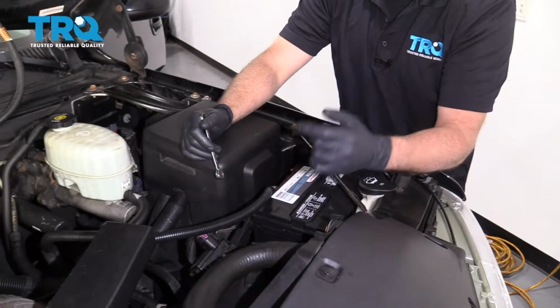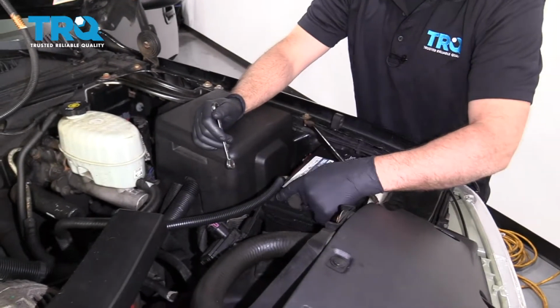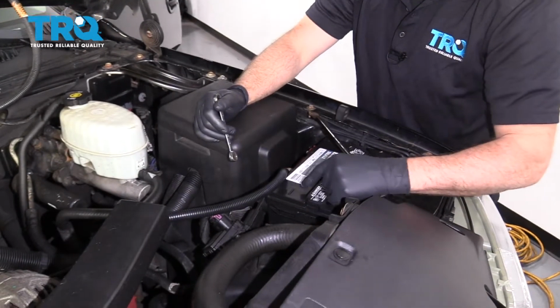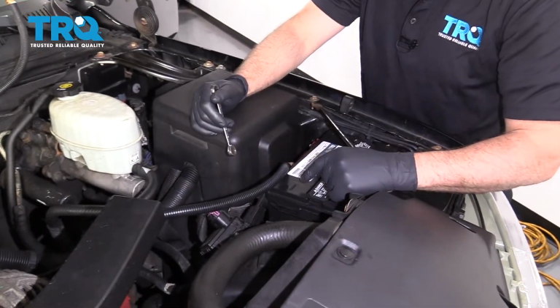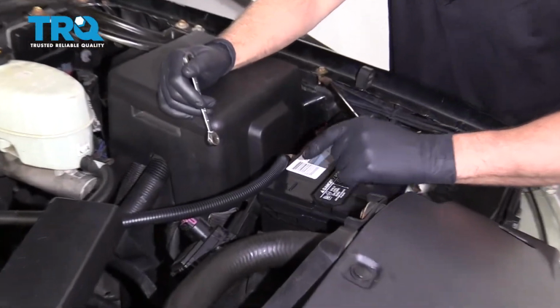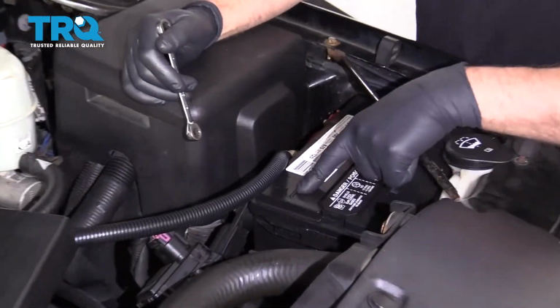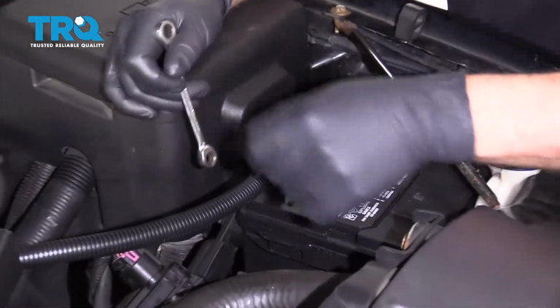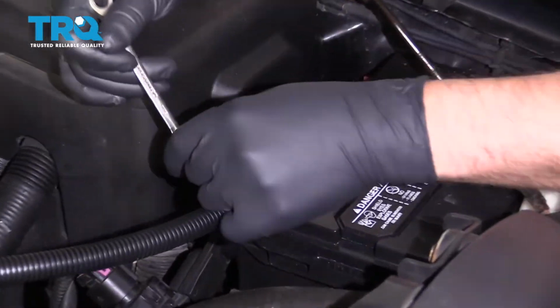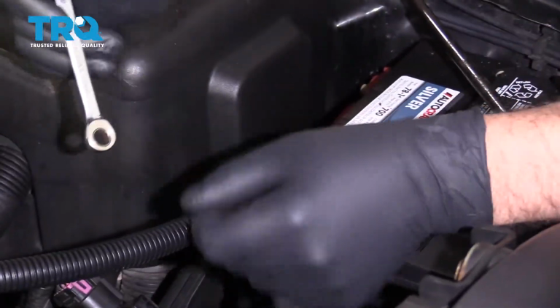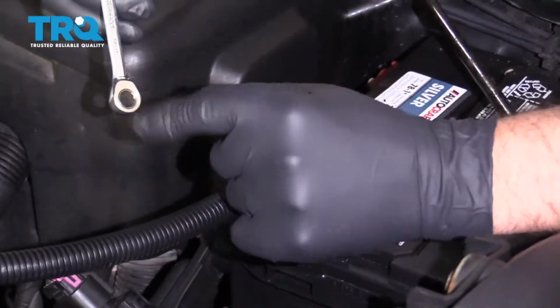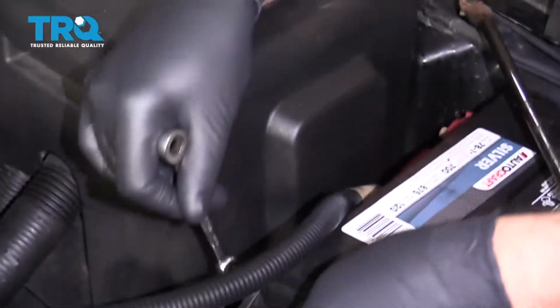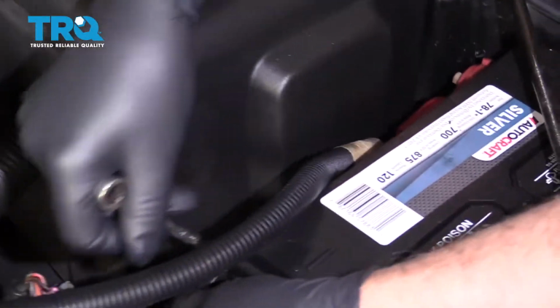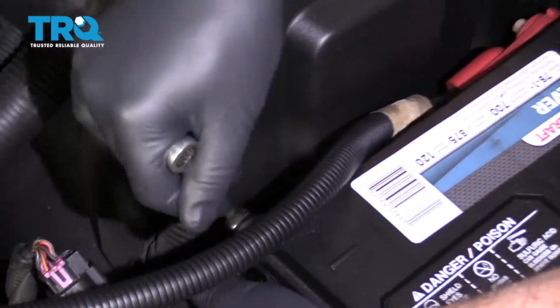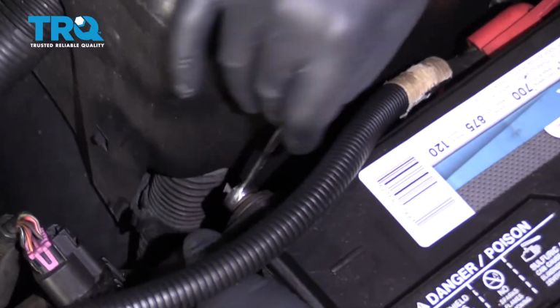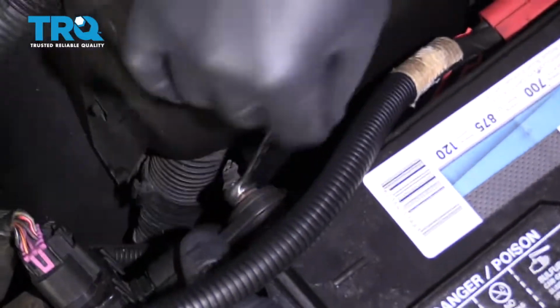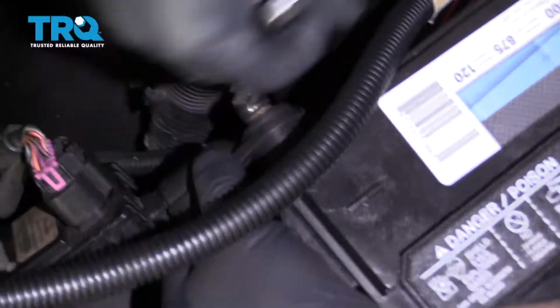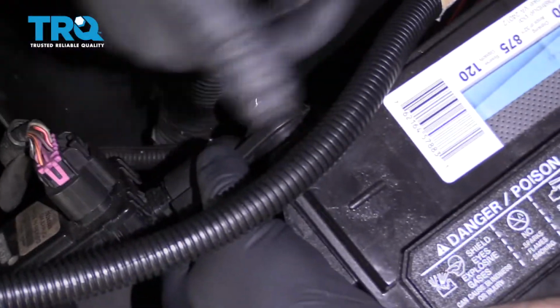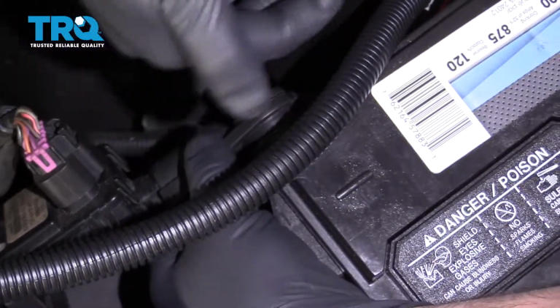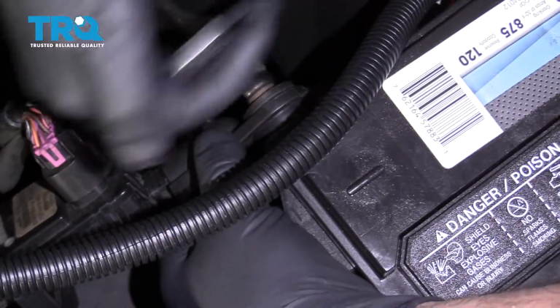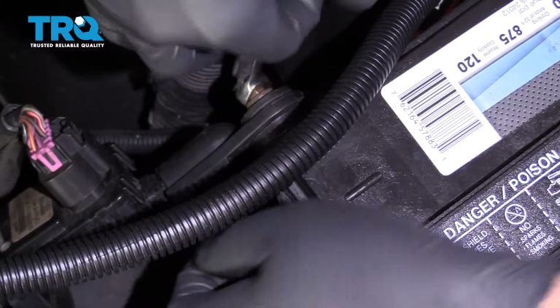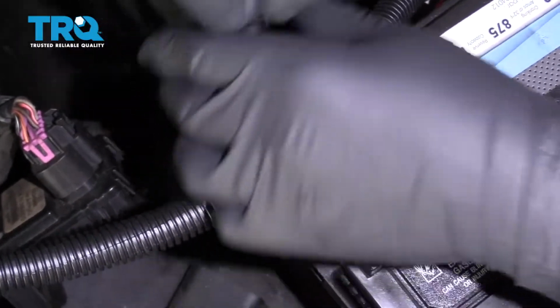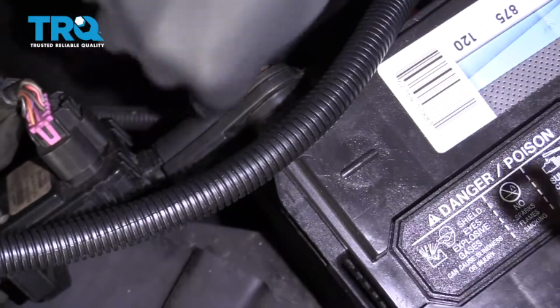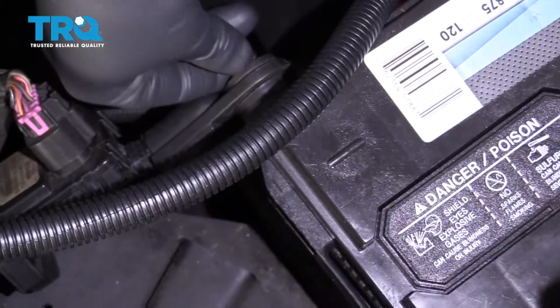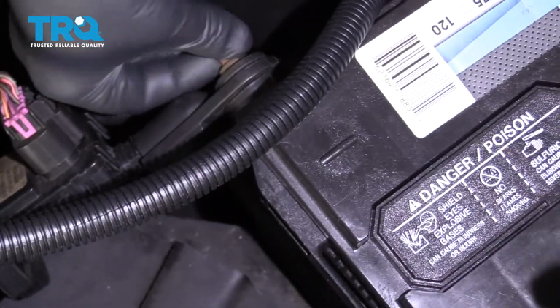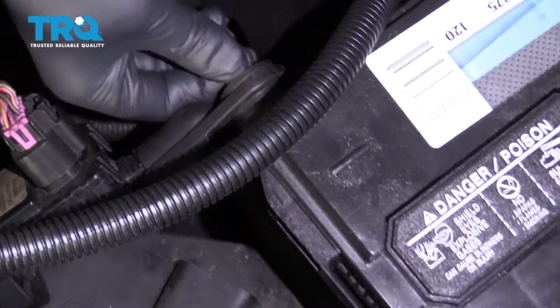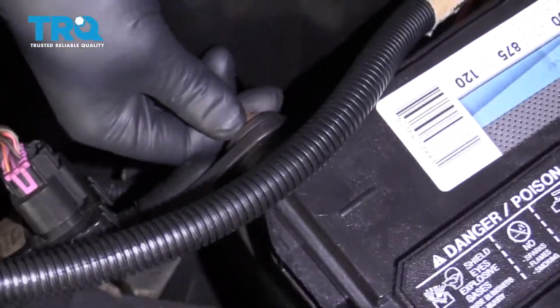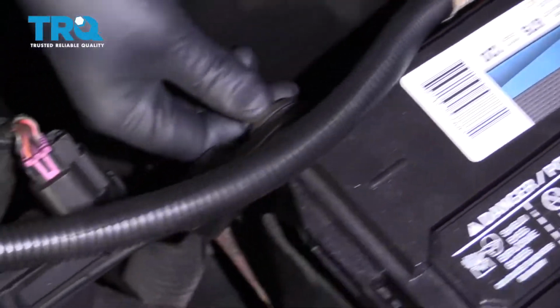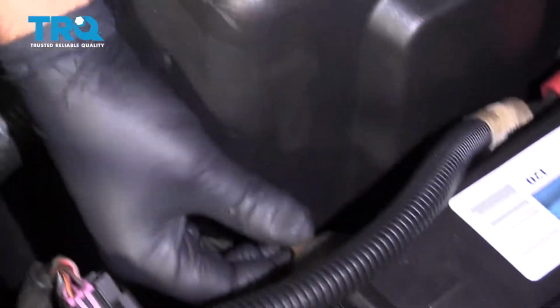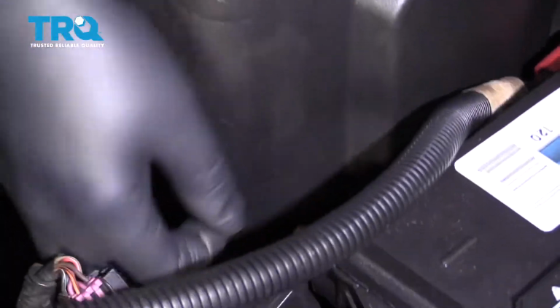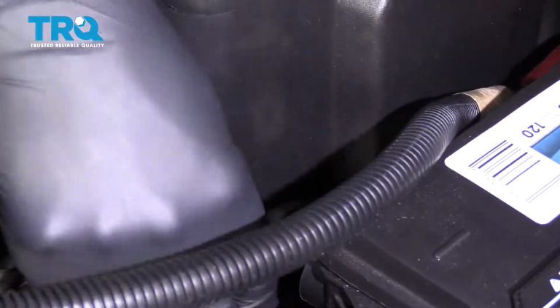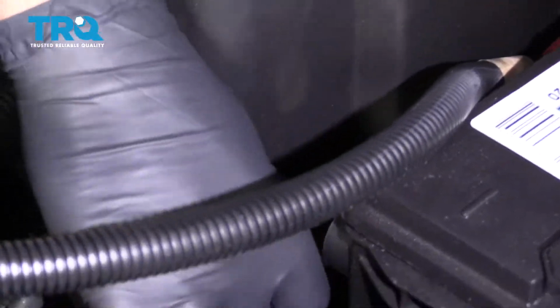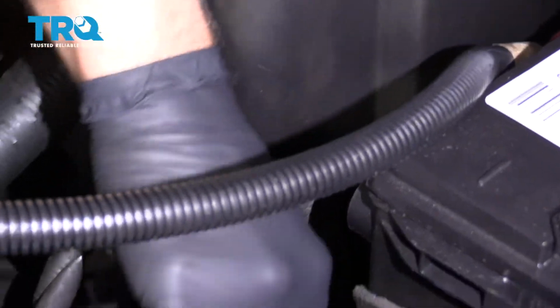All right, we want to disconnect the battery. Disconnect the negative cable using an 8-millimeter ratchet wrench or a wrench, and slide that out of the way.